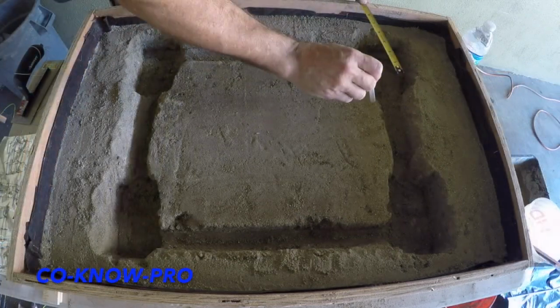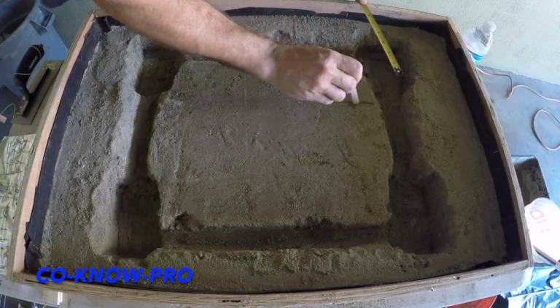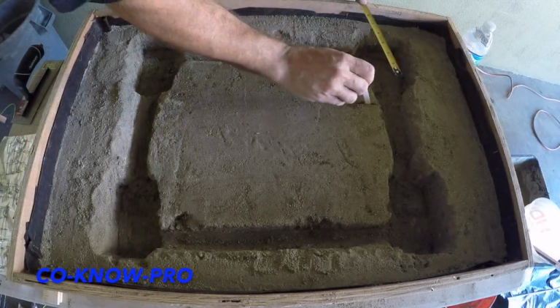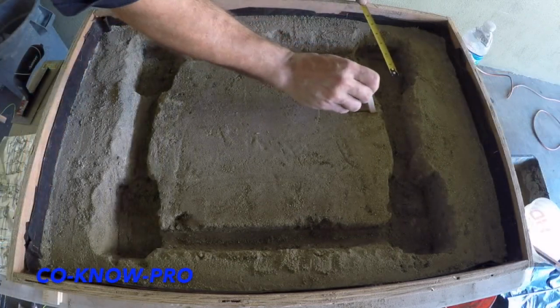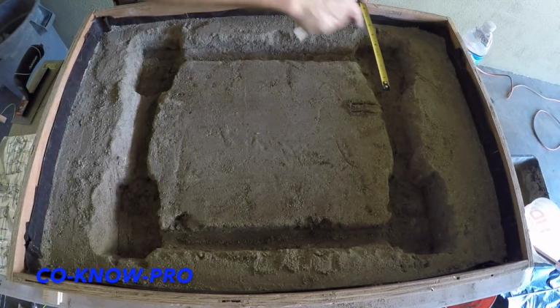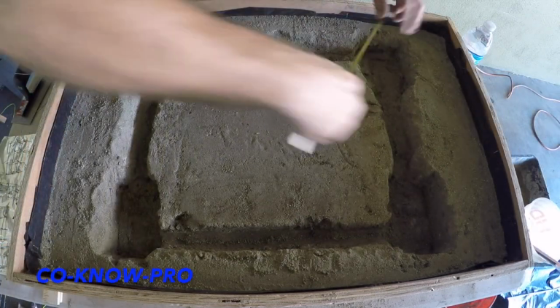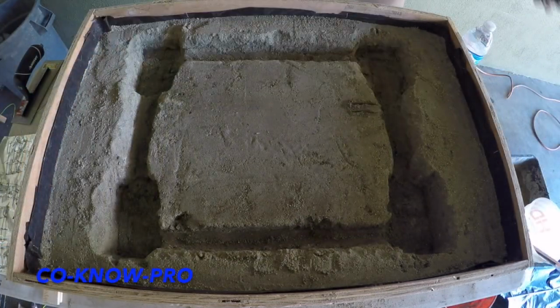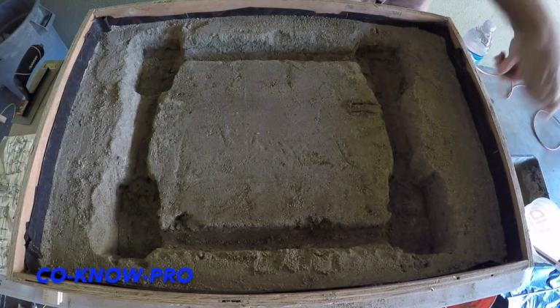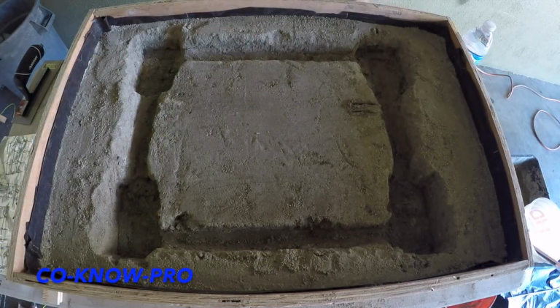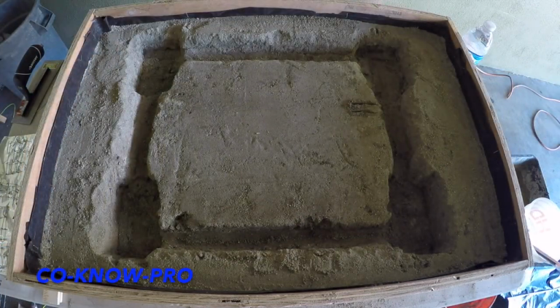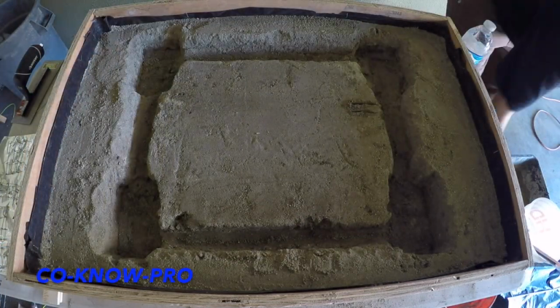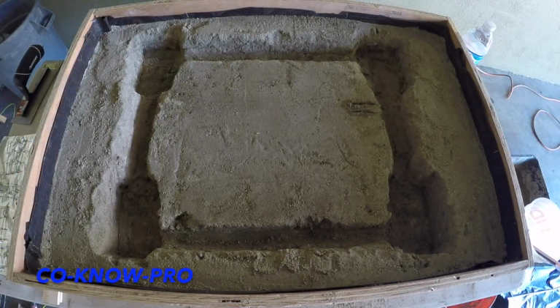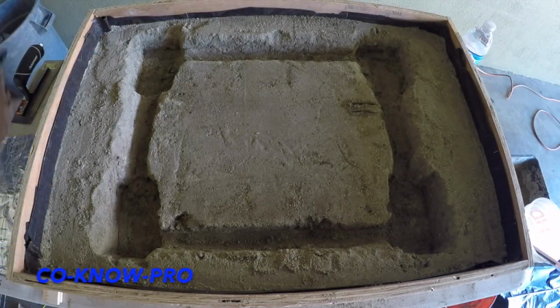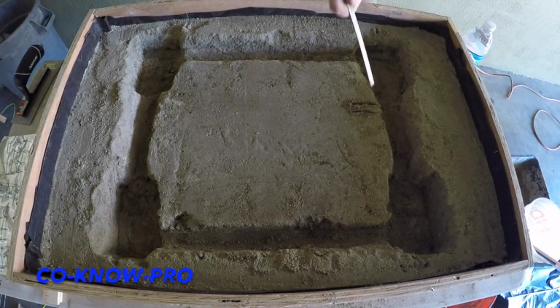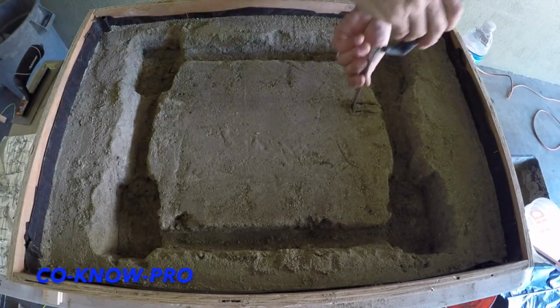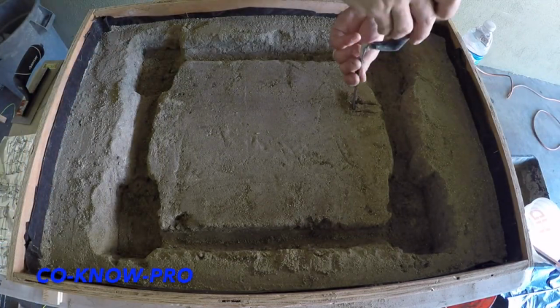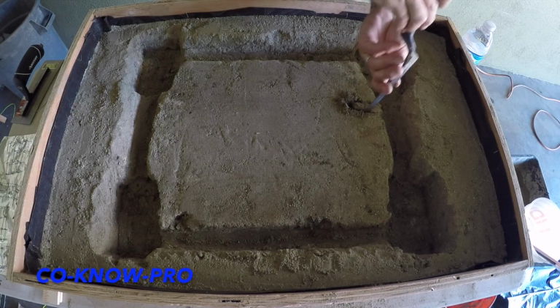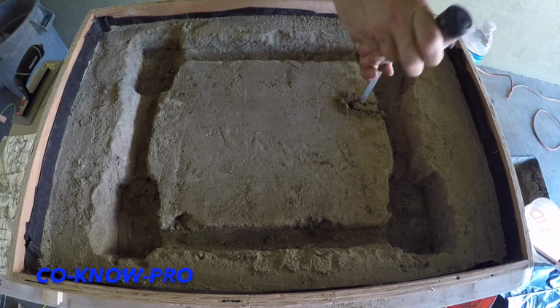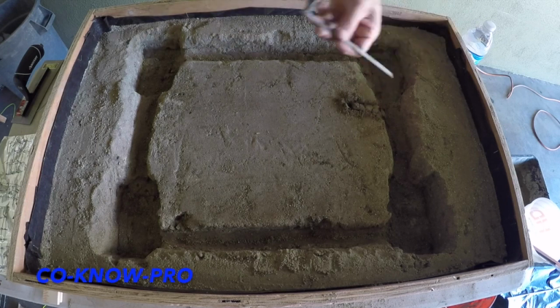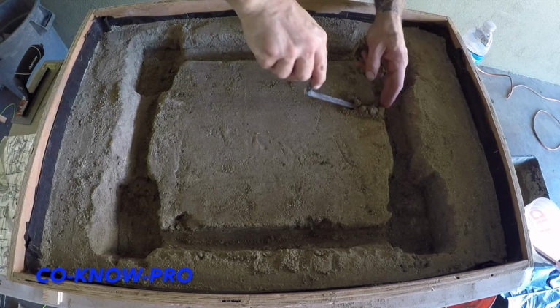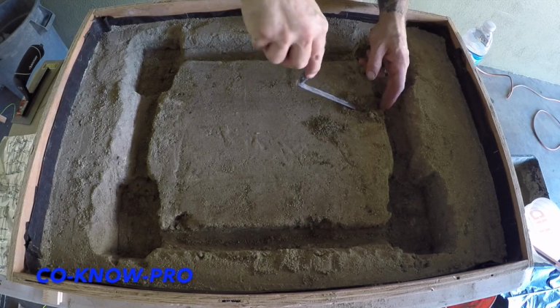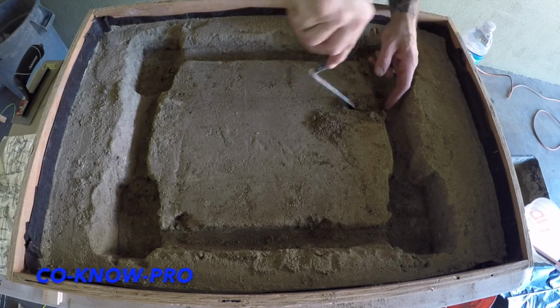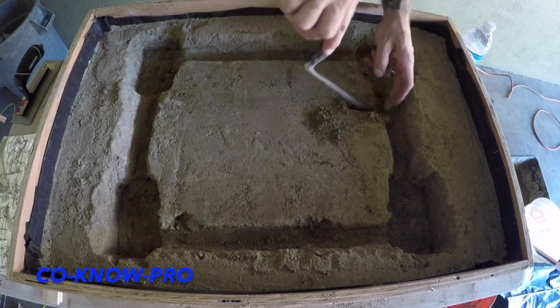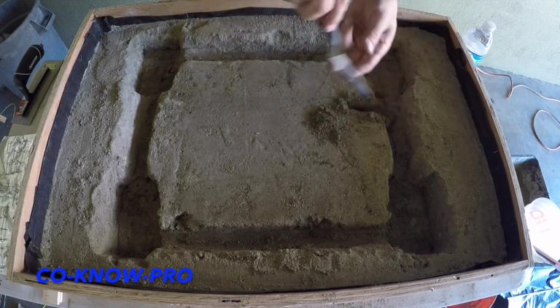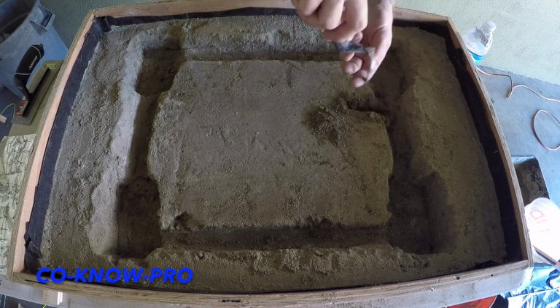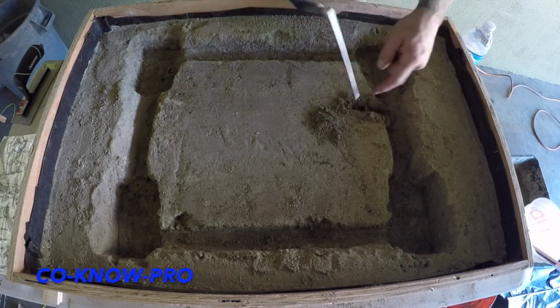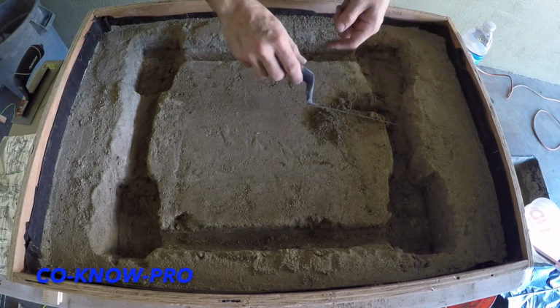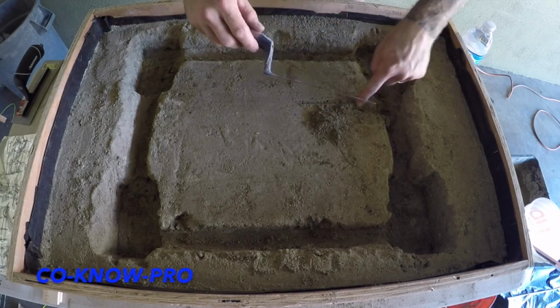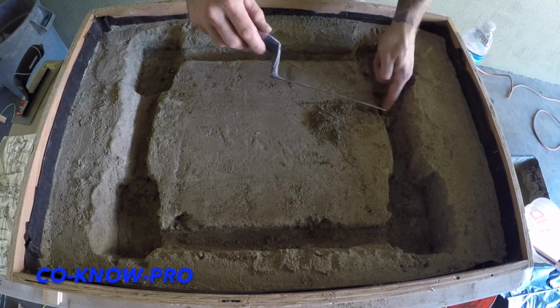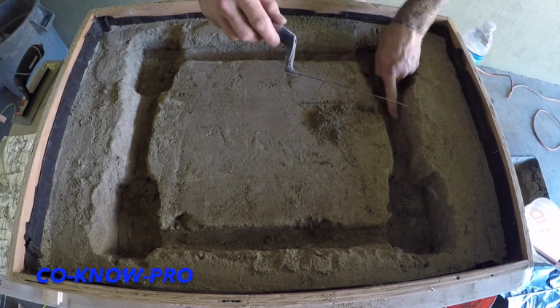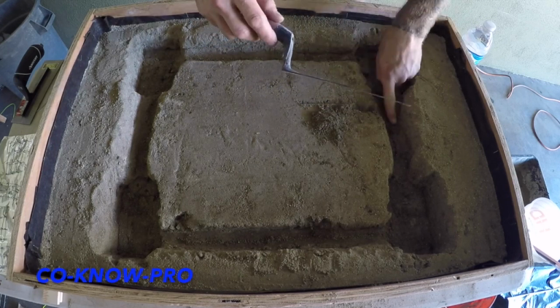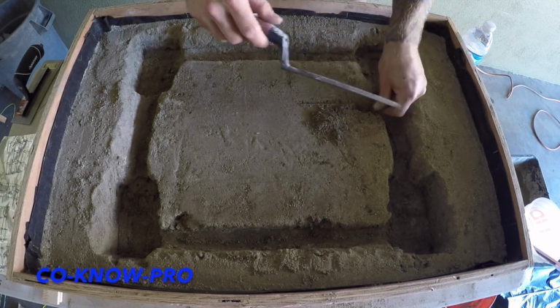Alright everybody, hope you're enjoying the video. You see right there — I'm going to be installing a little sleeve for my drainage pipe. You always have to have a sleeve when it goes through a footing.